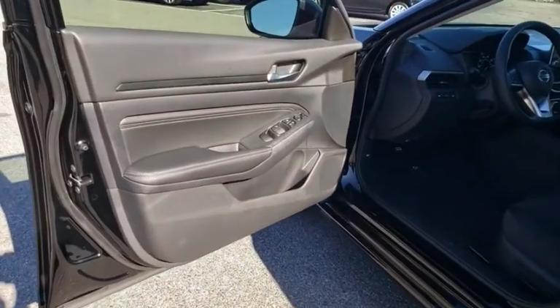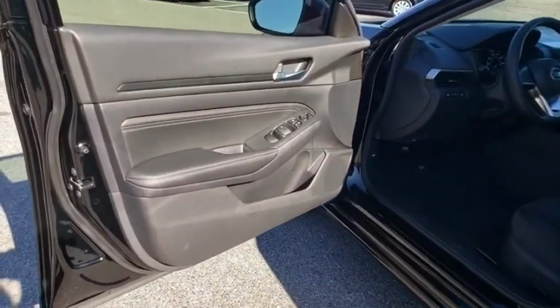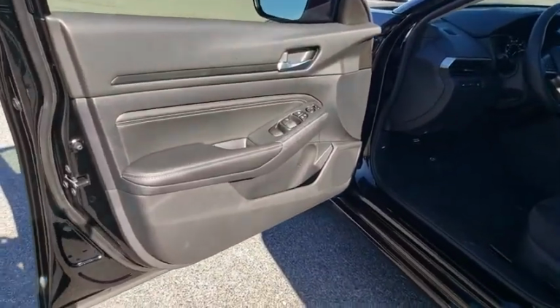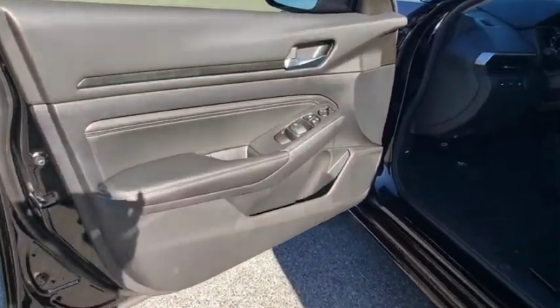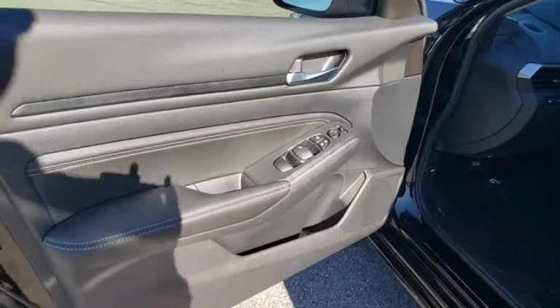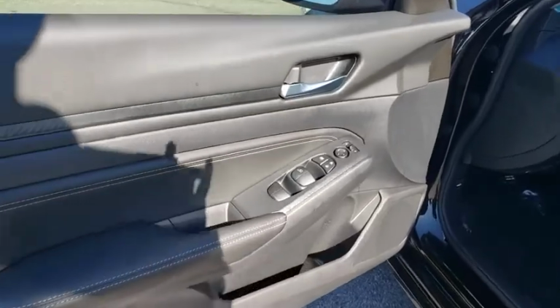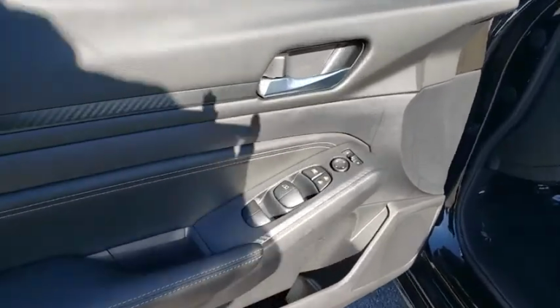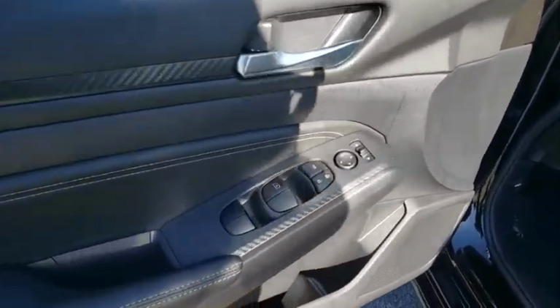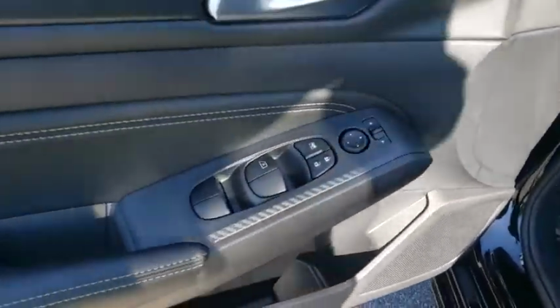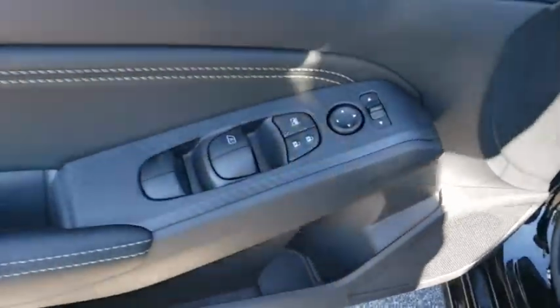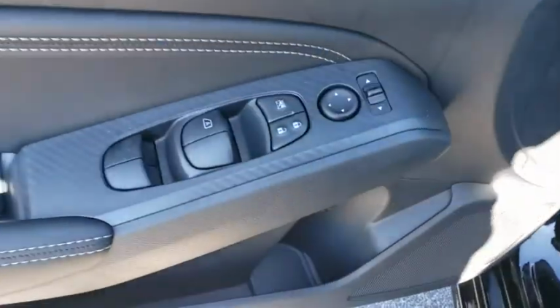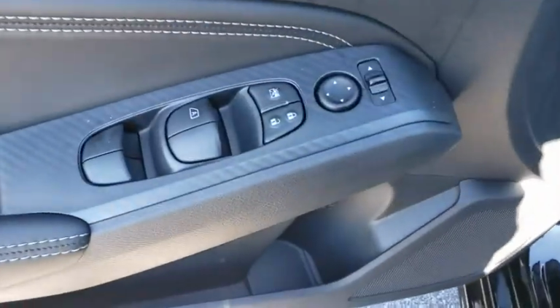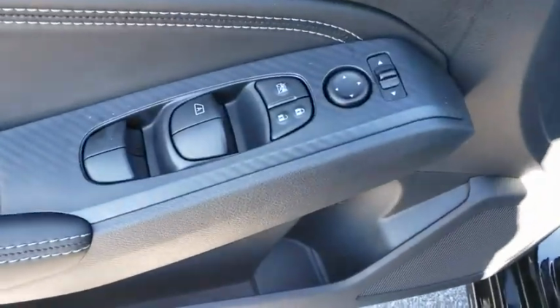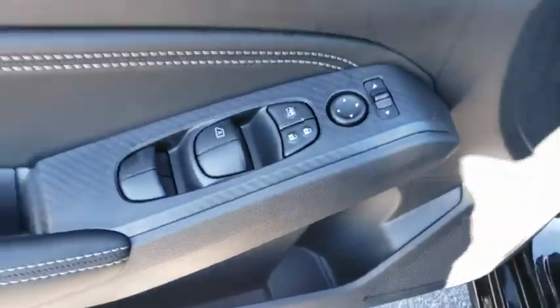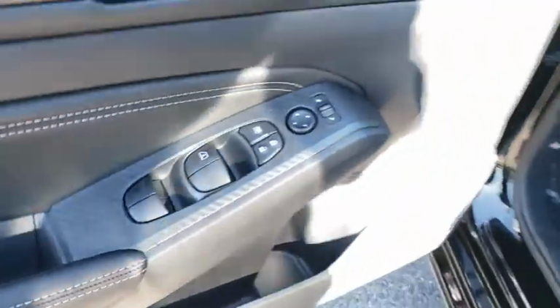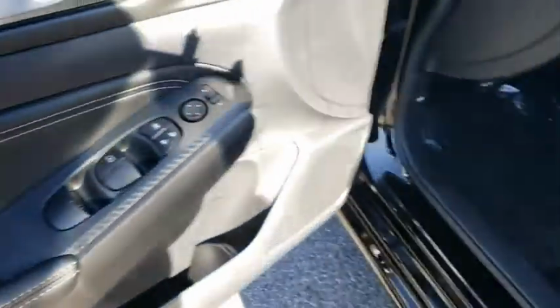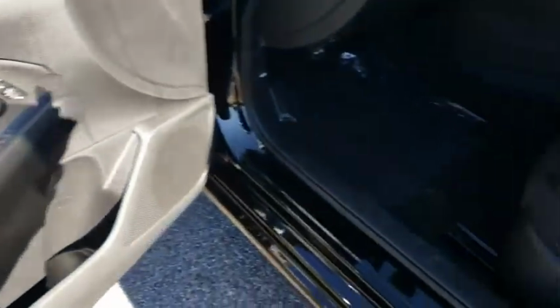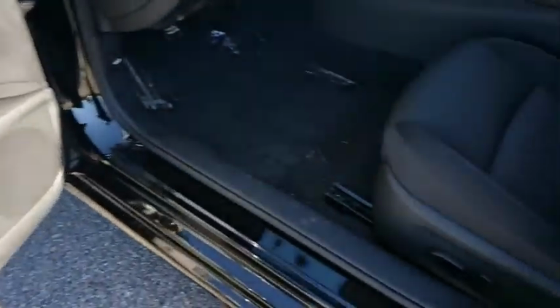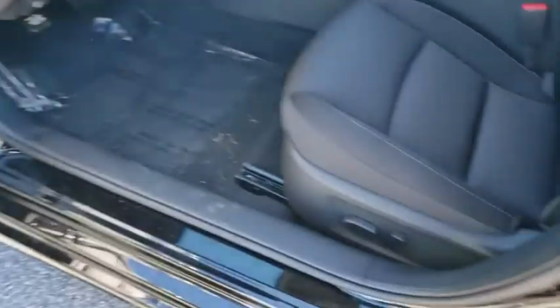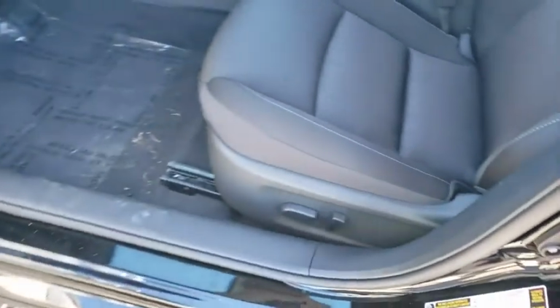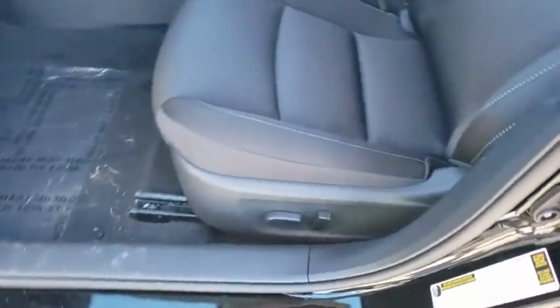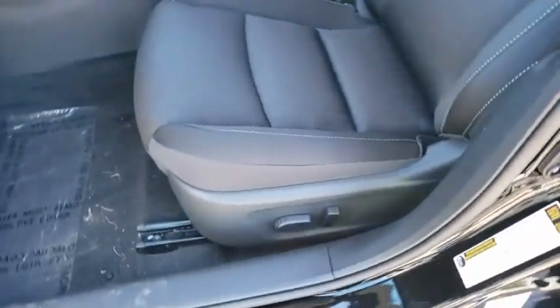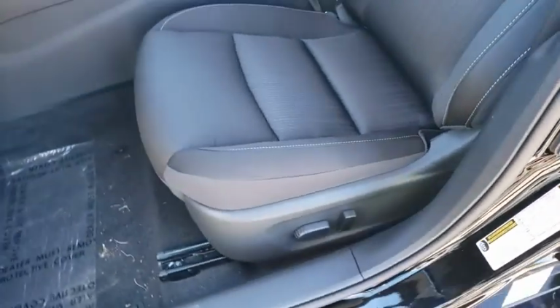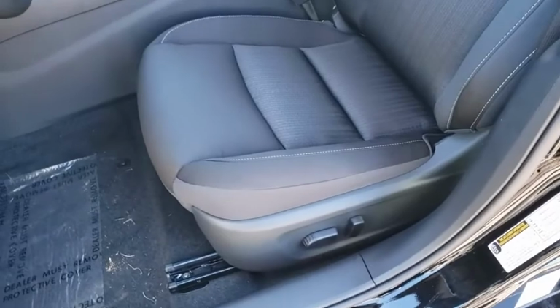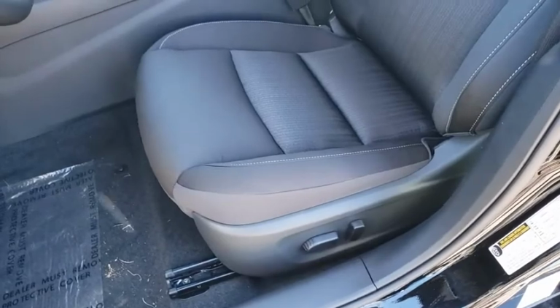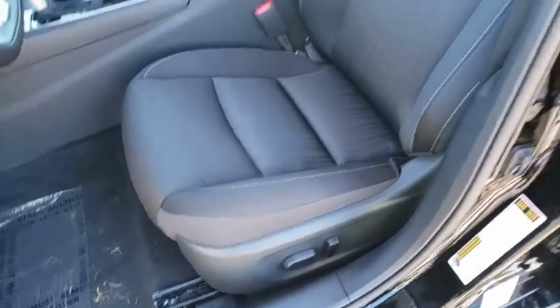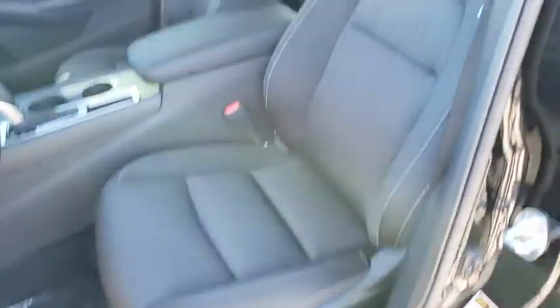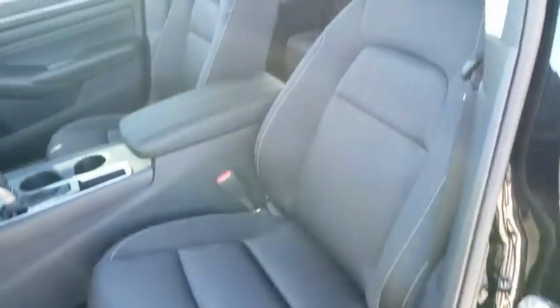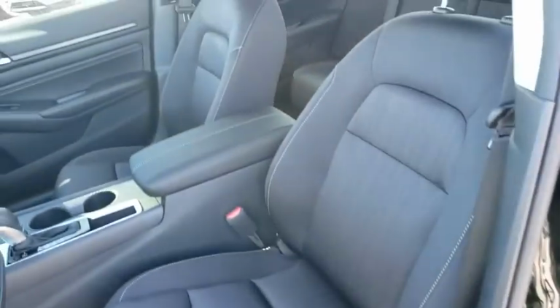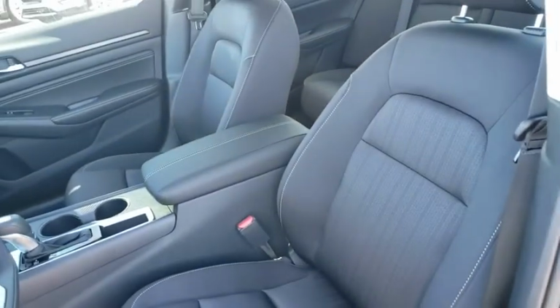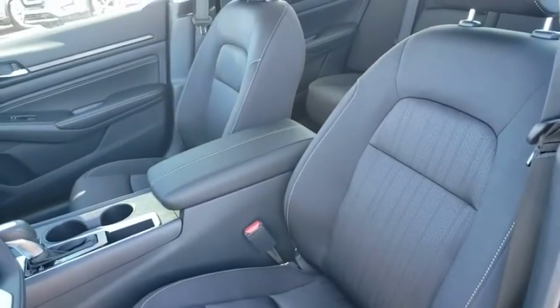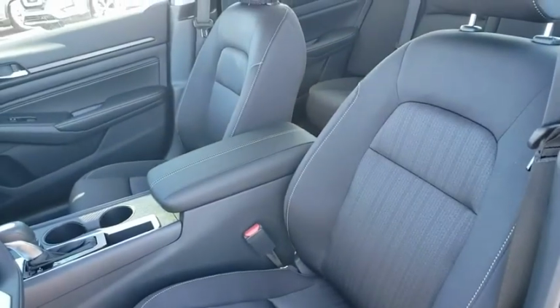panic alarm, overhead console, remote keyless entry, front reading lamps, front bucket seats, power driver's seat, tilt steering wheel, cloth seat trim.